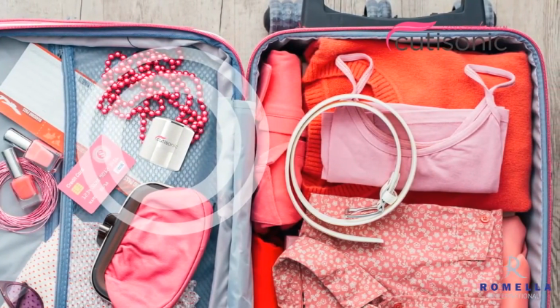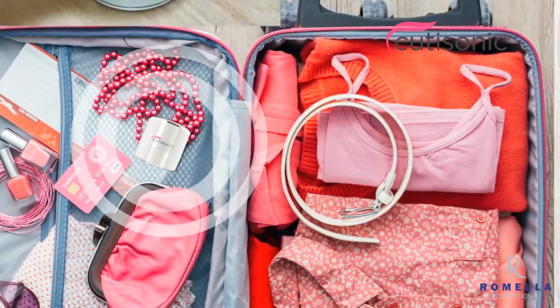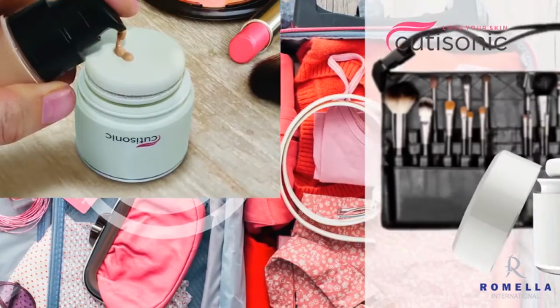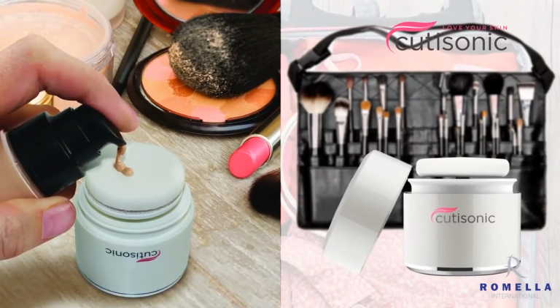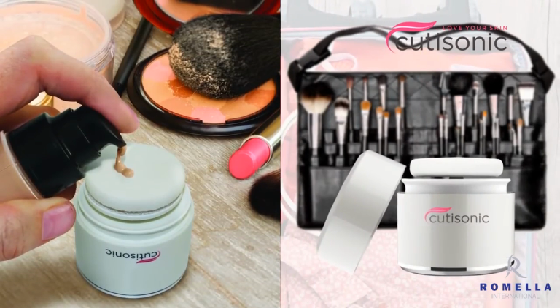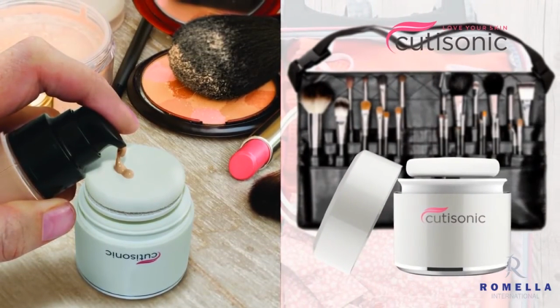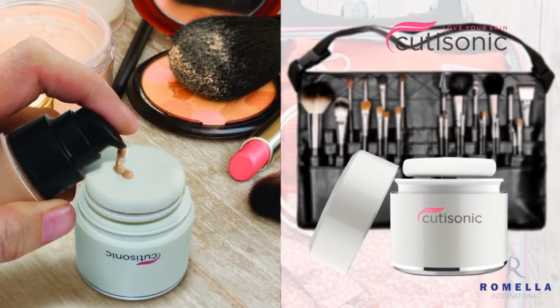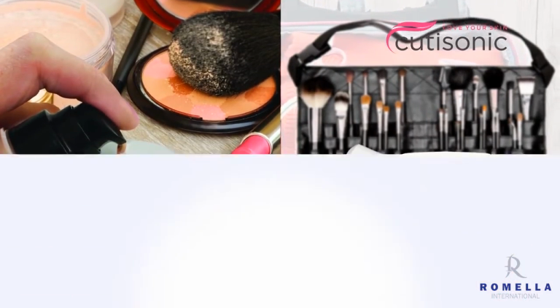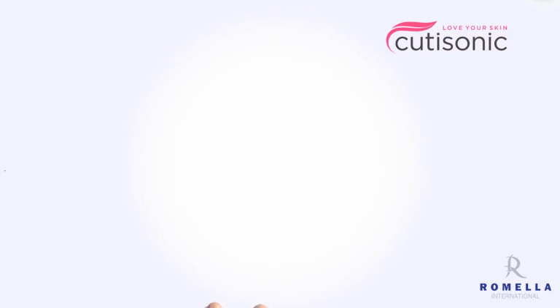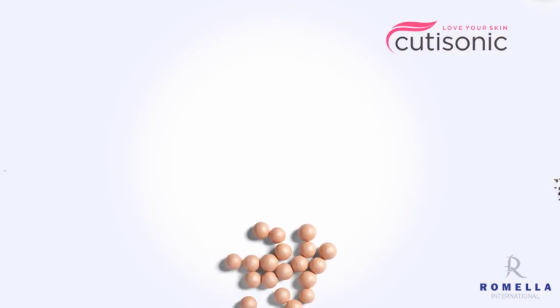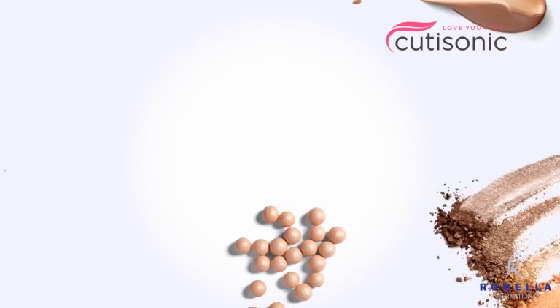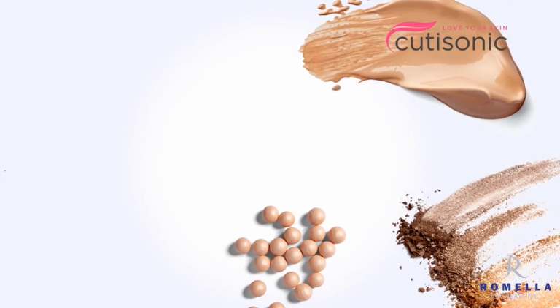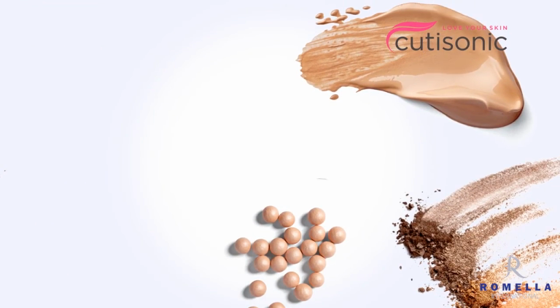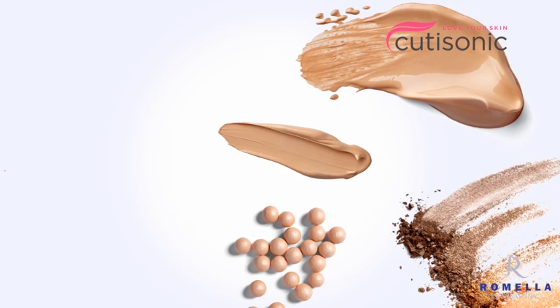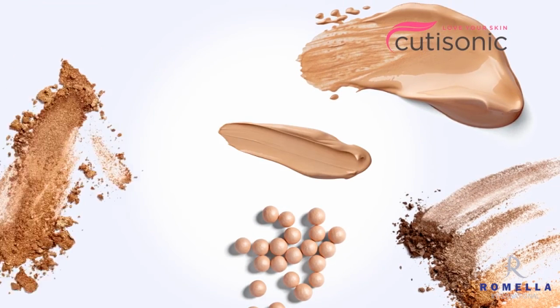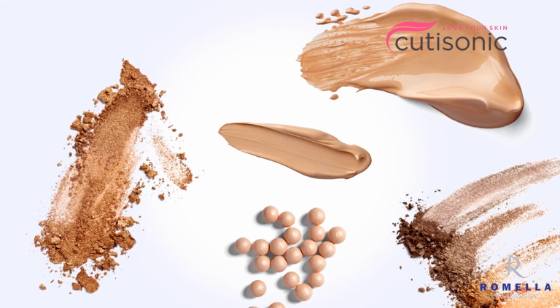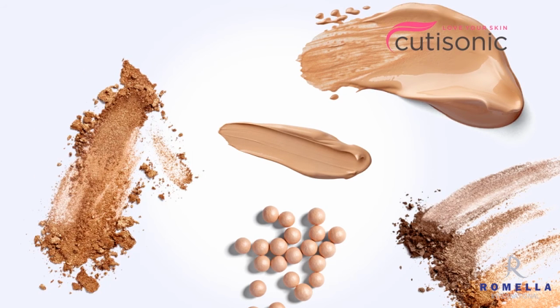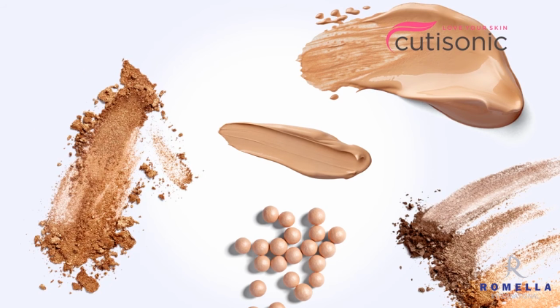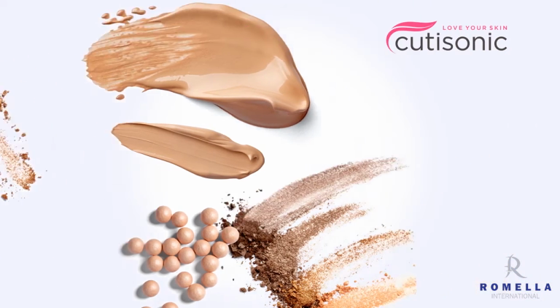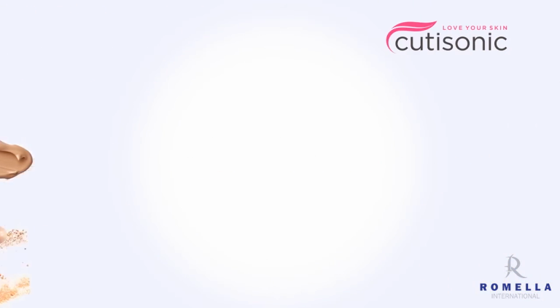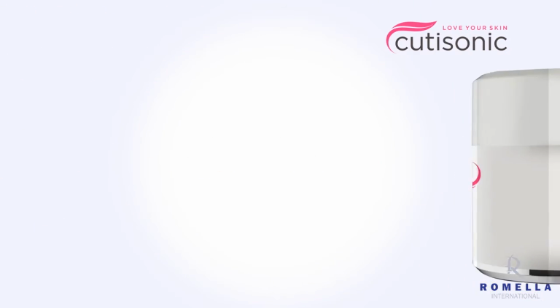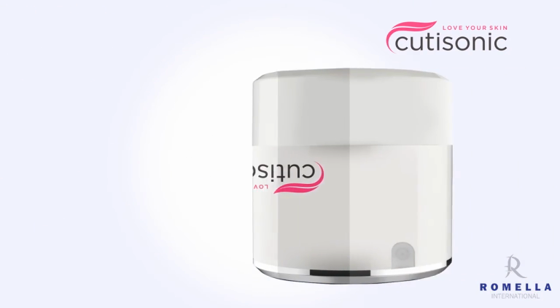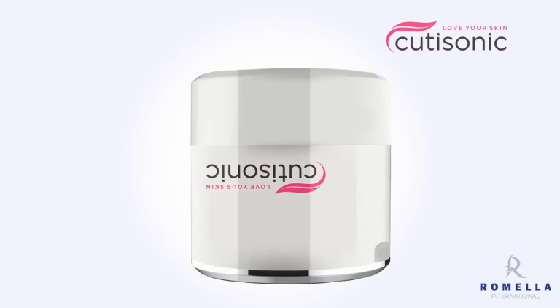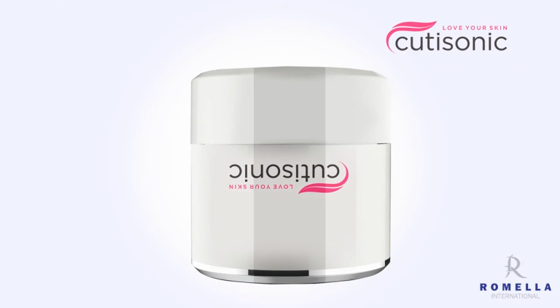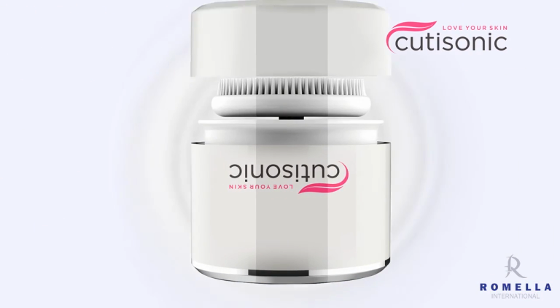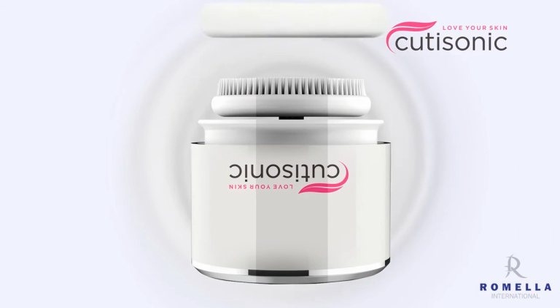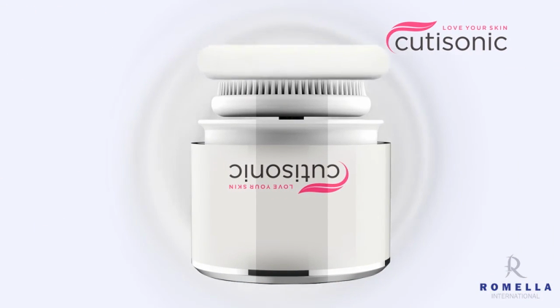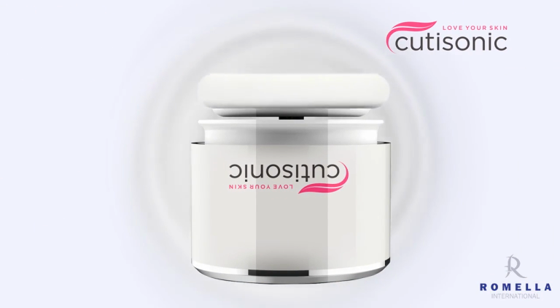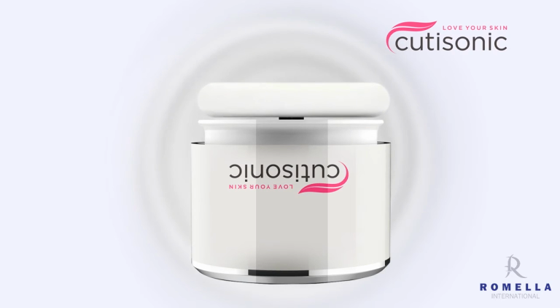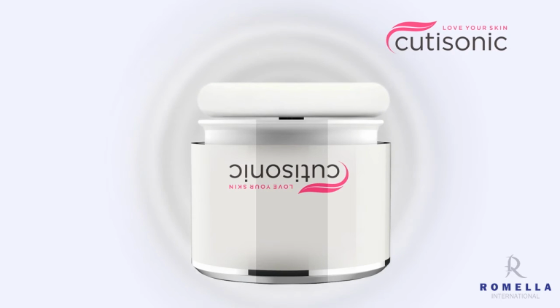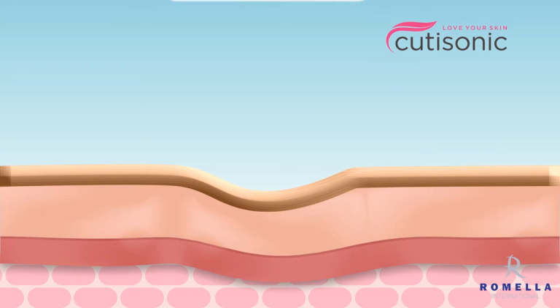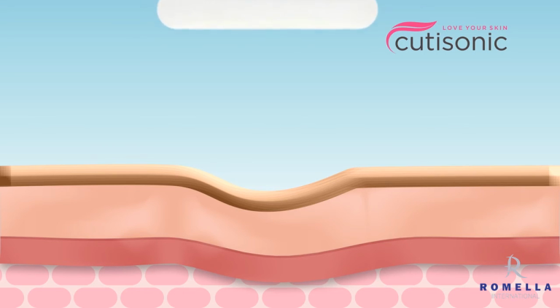It also saves more space by doubling up as a makeup brush. You can ensure flawless application of liquid foundation, blush, powder and more by simply replacing the scrubbing pad with the makeup brush.